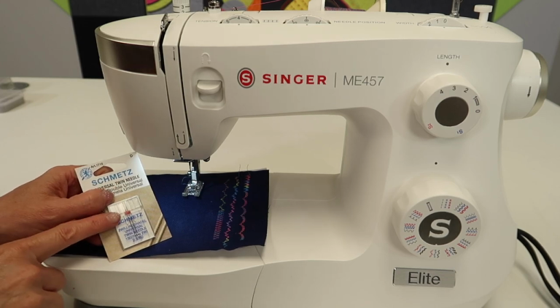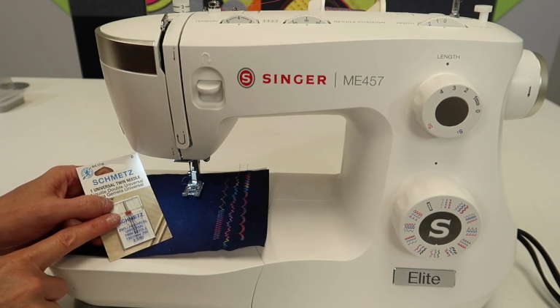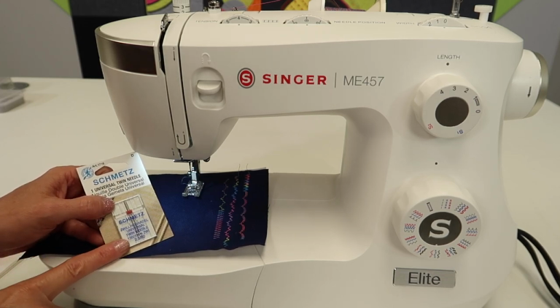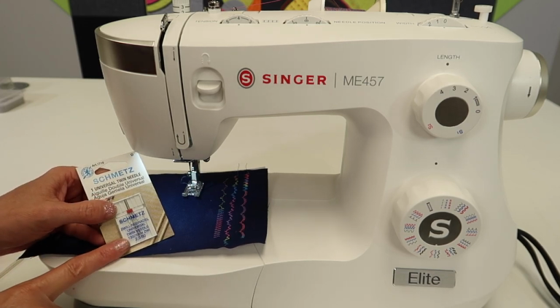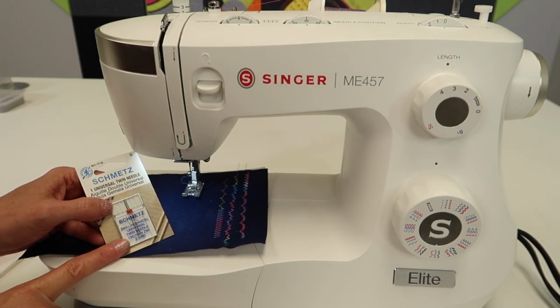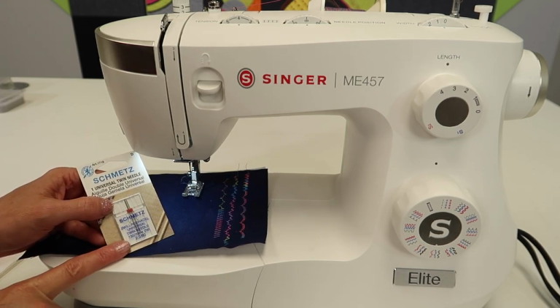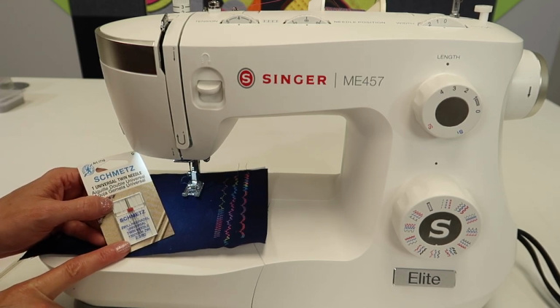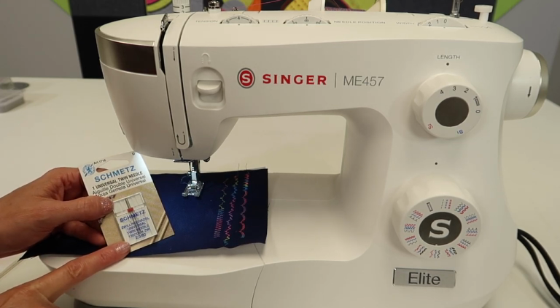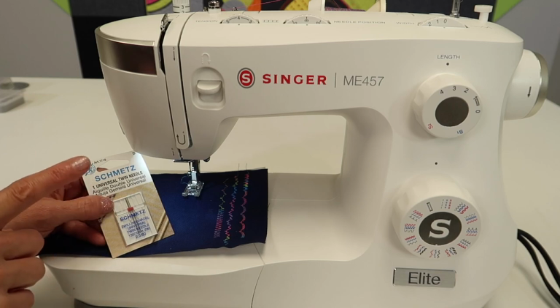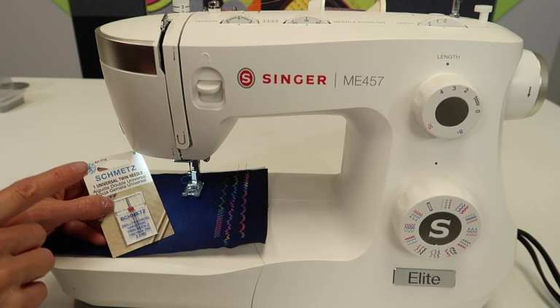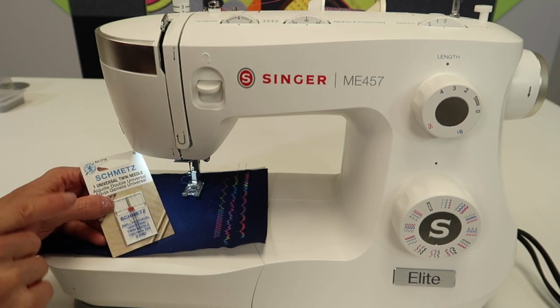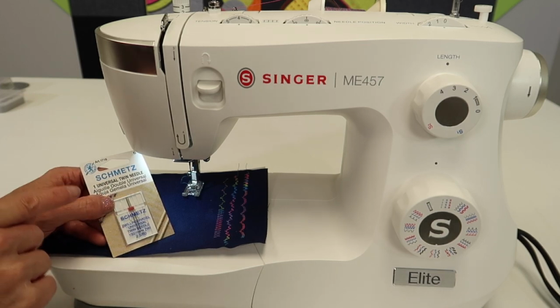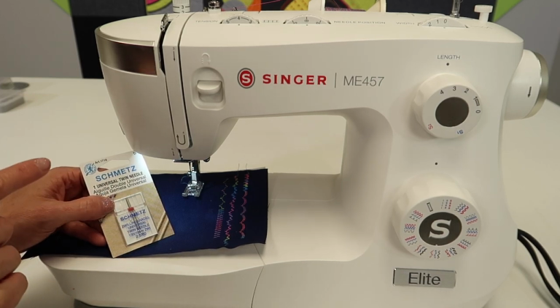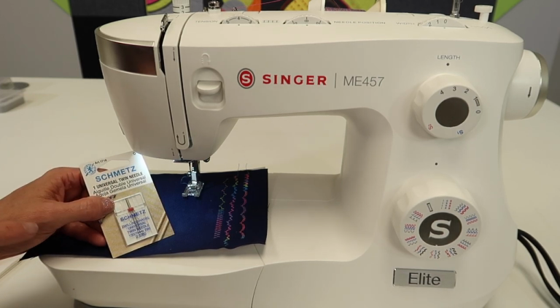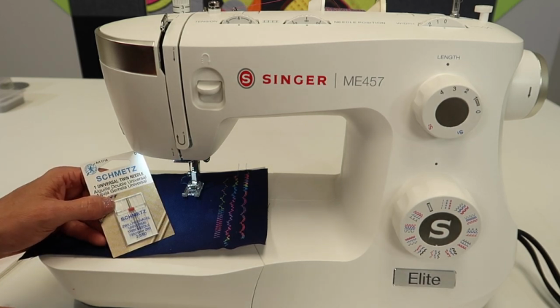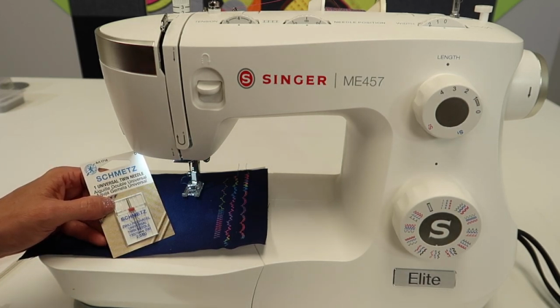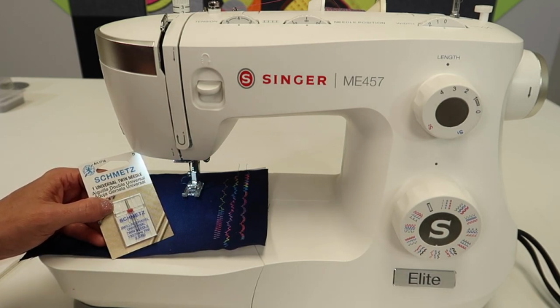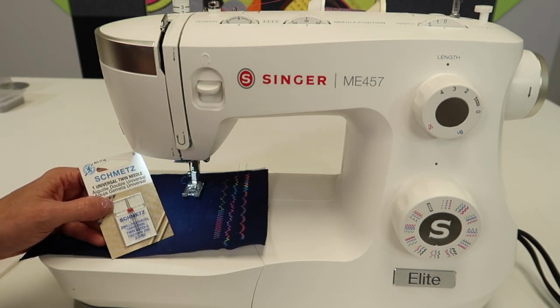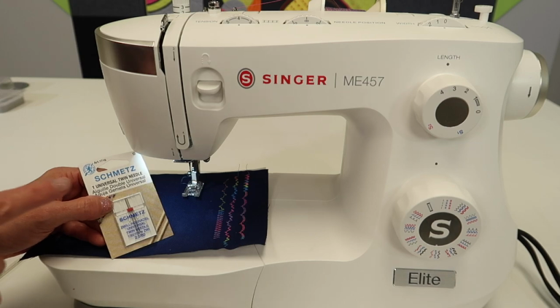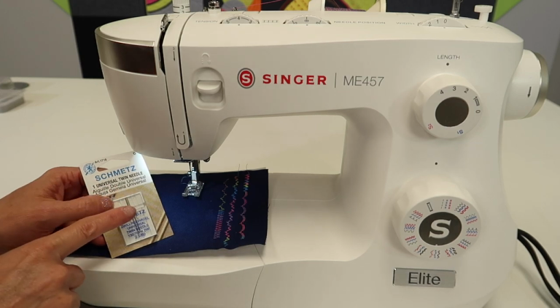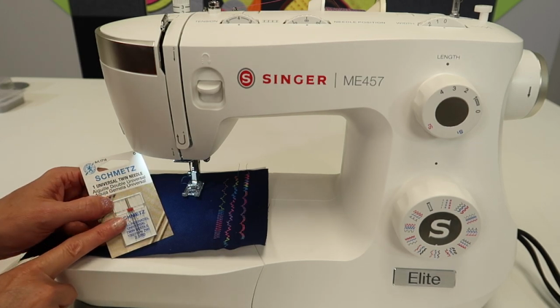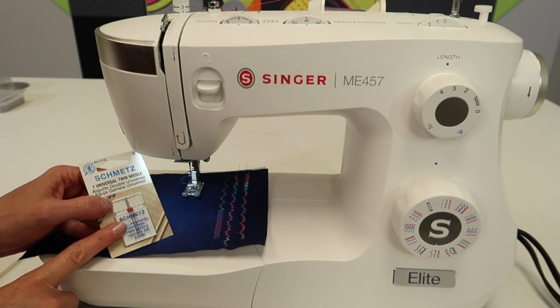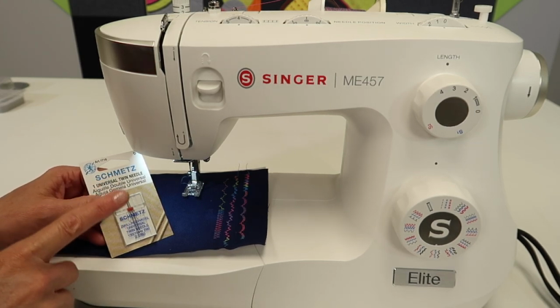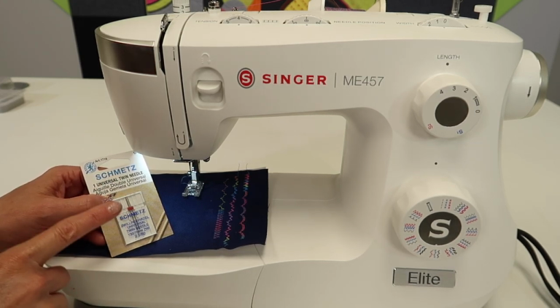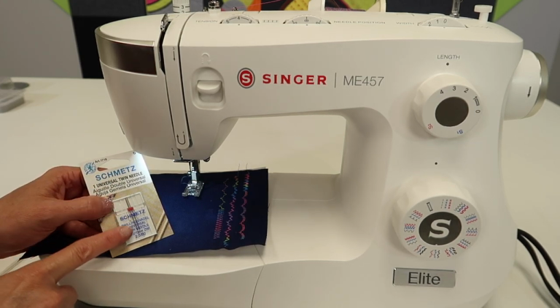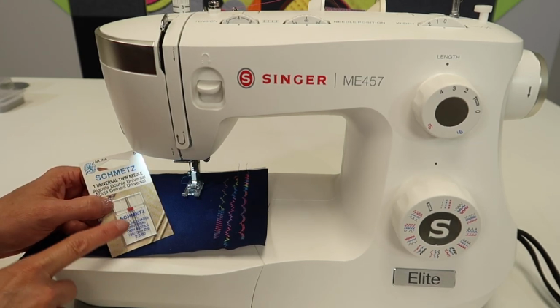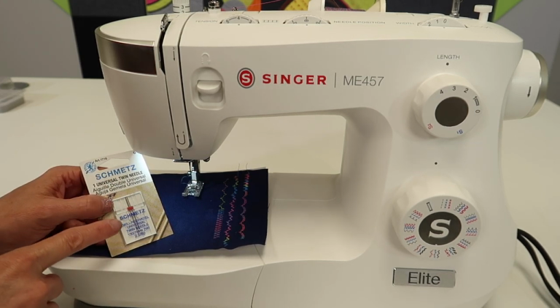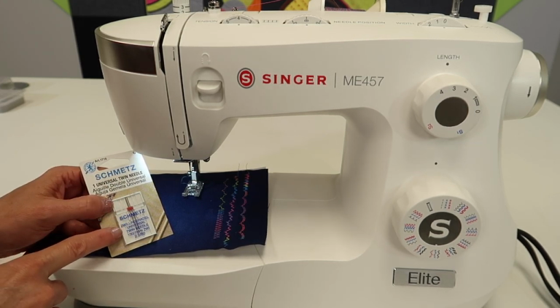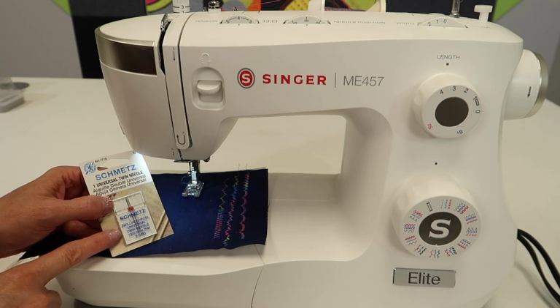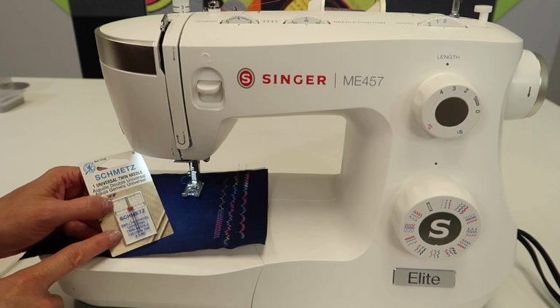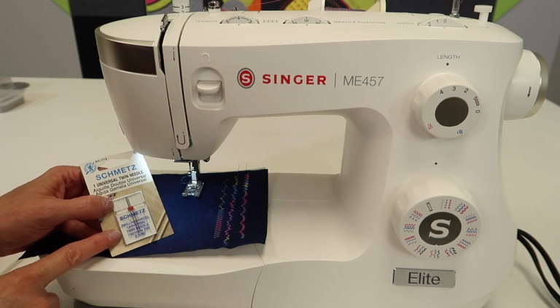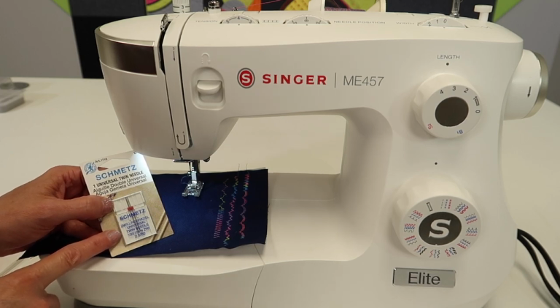This is probably one thing people are a little apprehensive about, but with knowing a few things about how a machine works, this will make sure that you do not break your needle. So before we actually thread it up, let's talk about where you would use a twin needle in the first place.